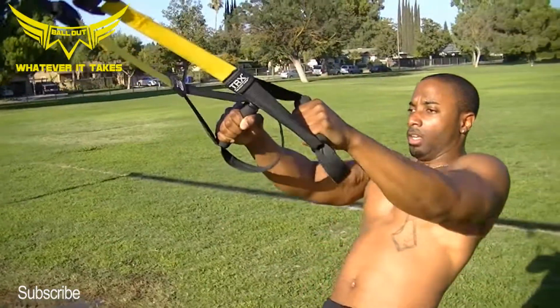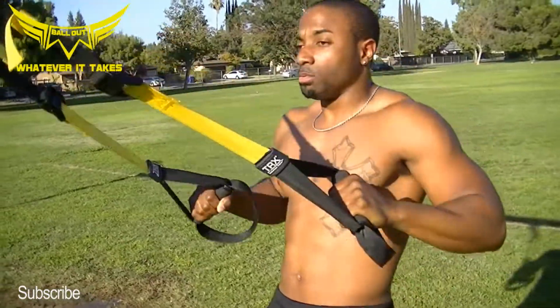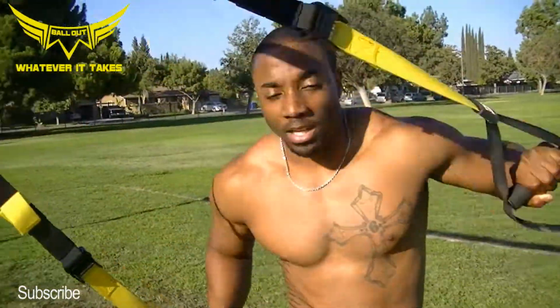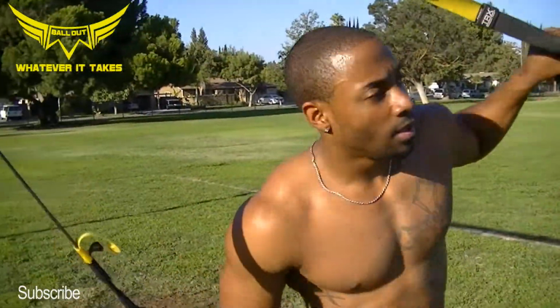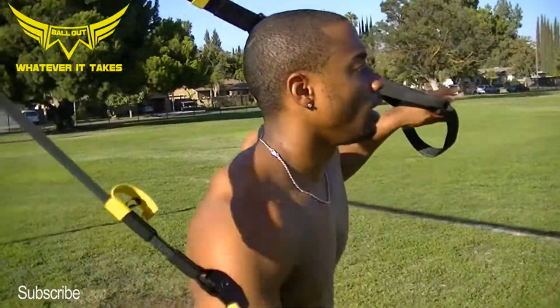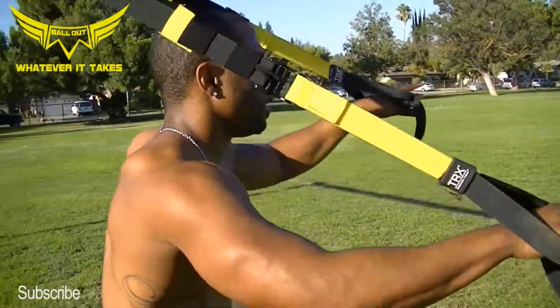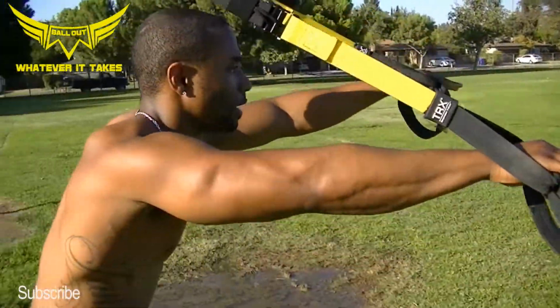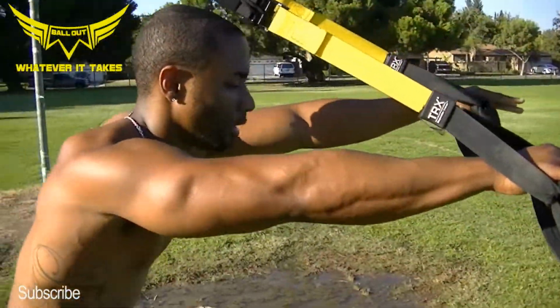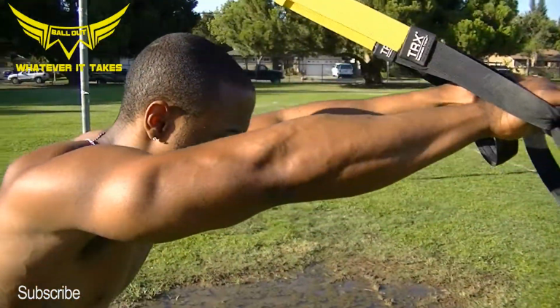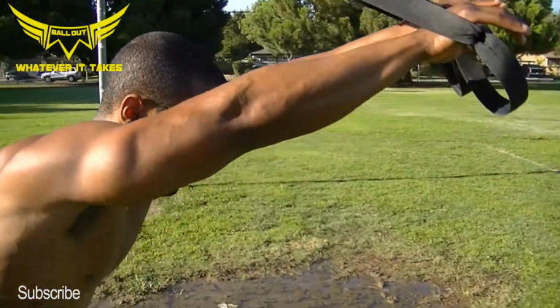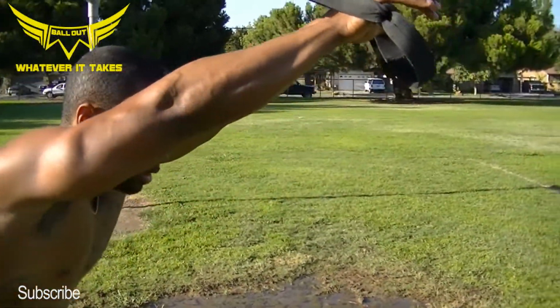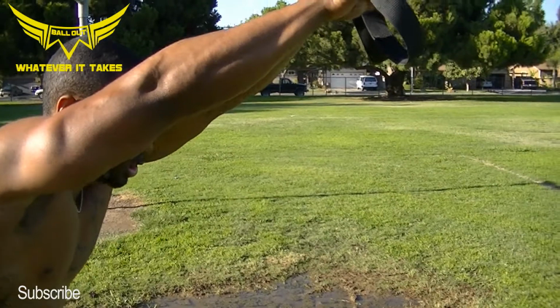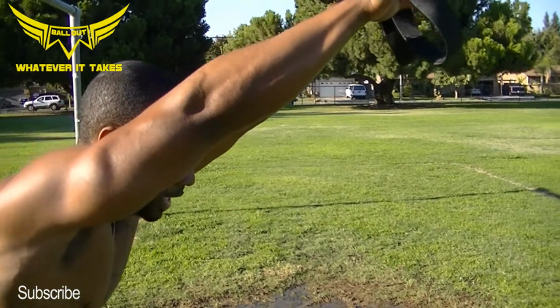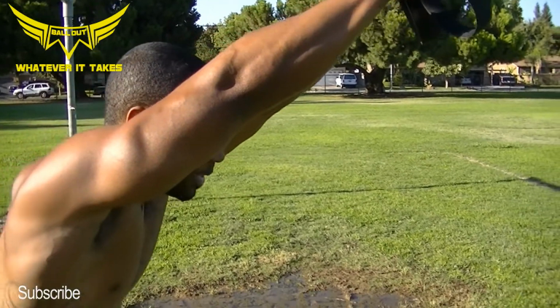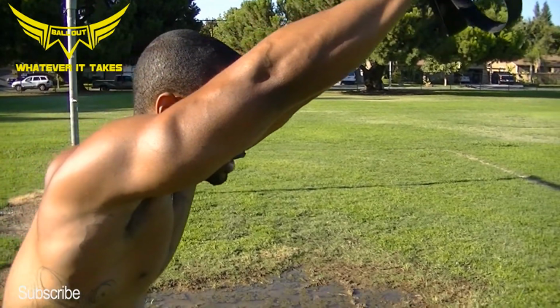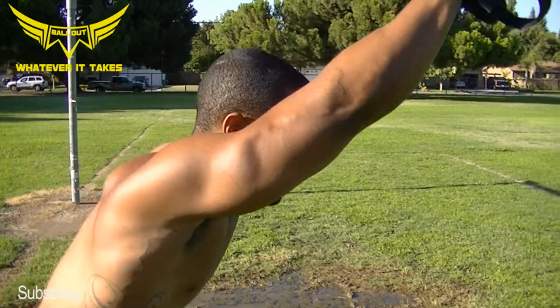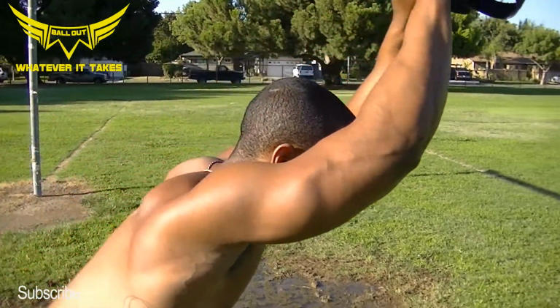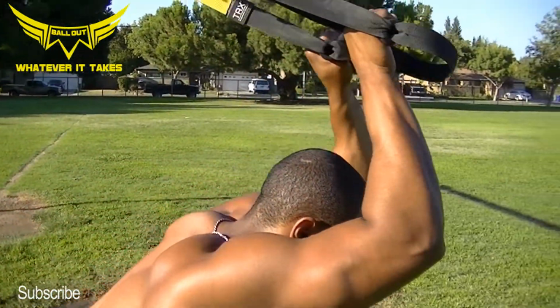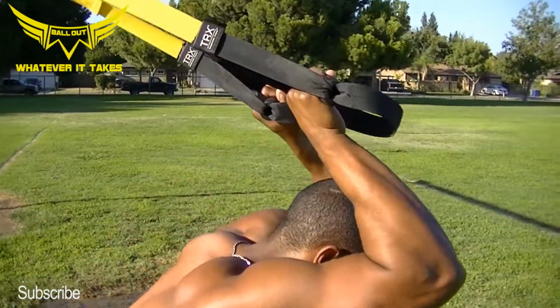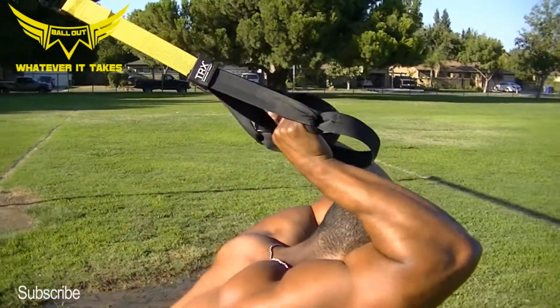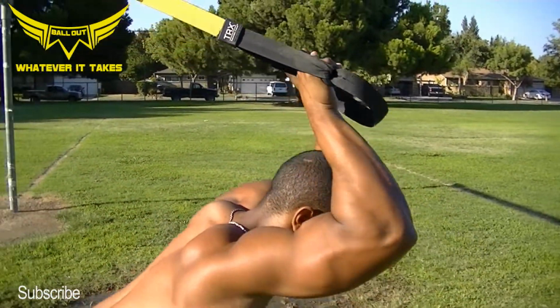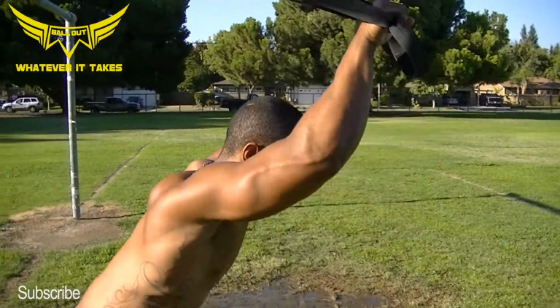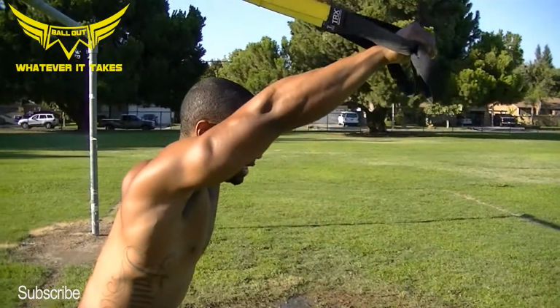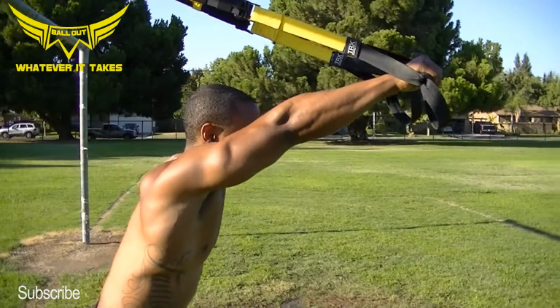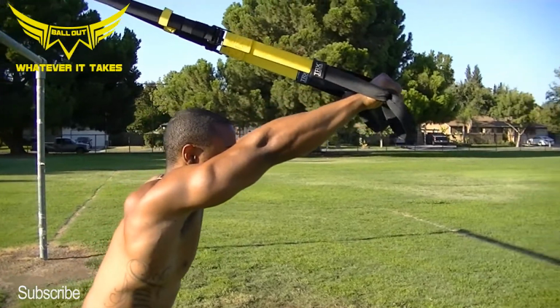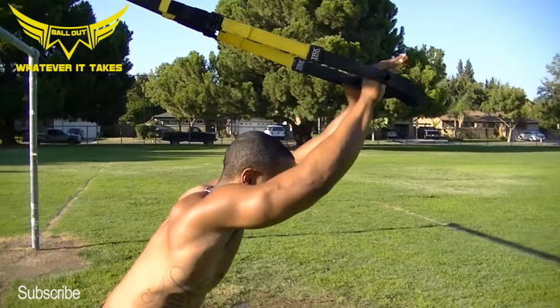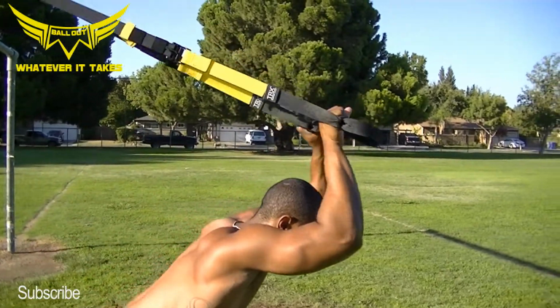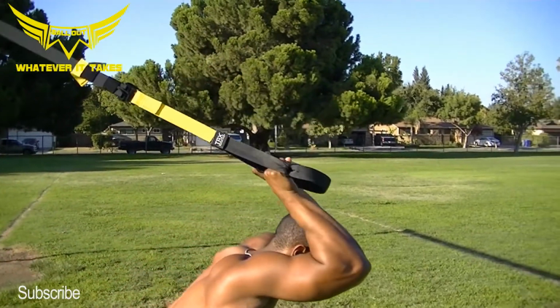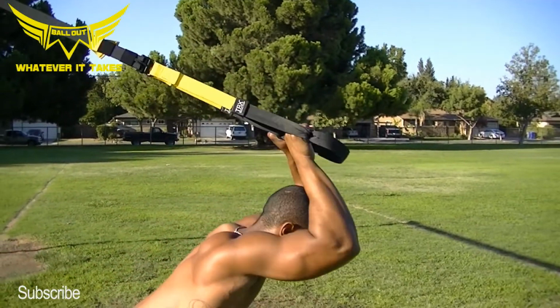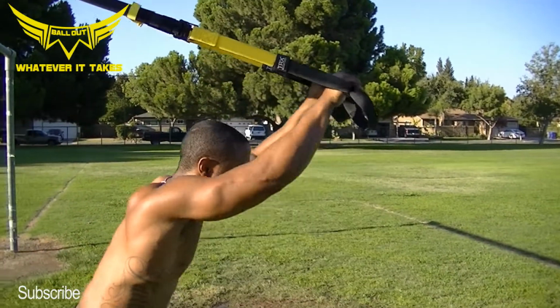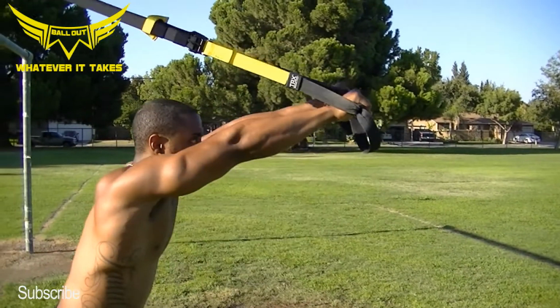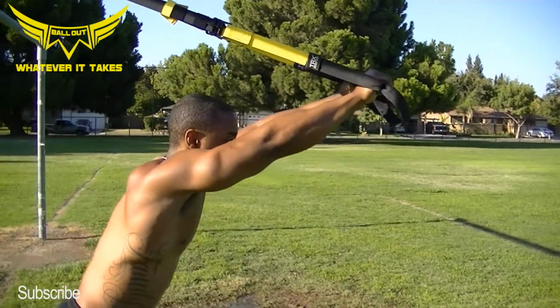Let's get some triceps. Straighten out. Keep that core tight. Bend at the elbows. Extend at the elbows. Just like that.